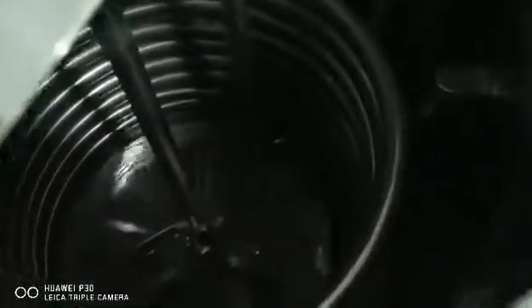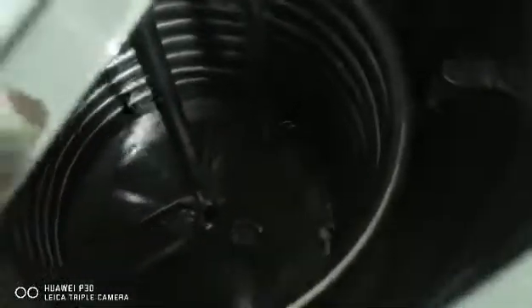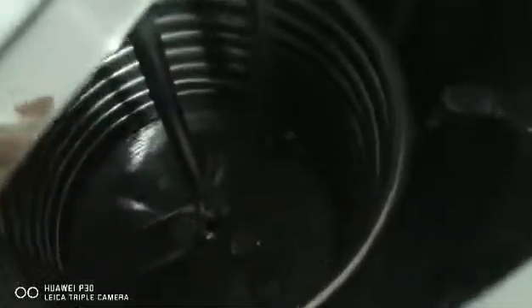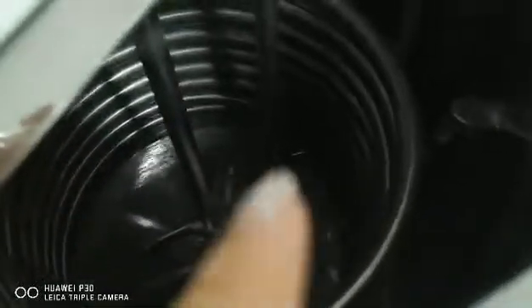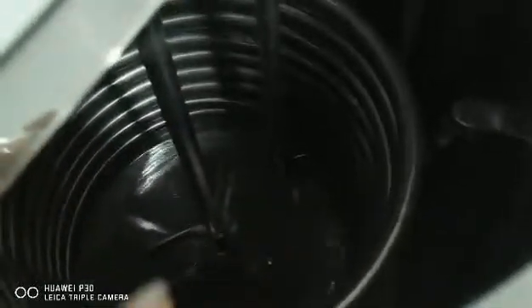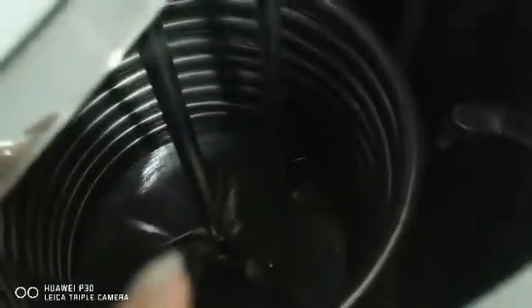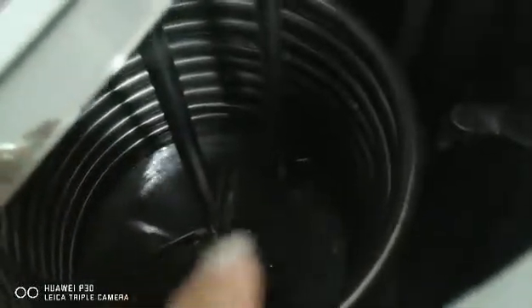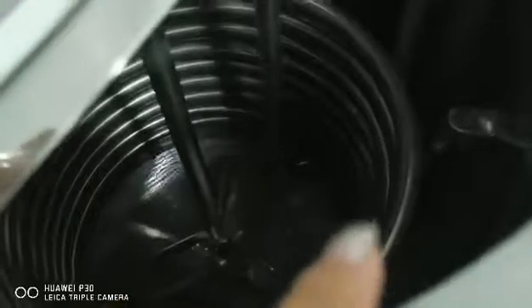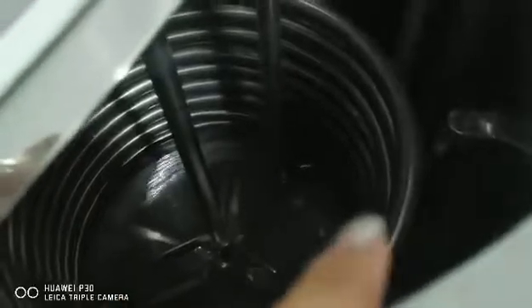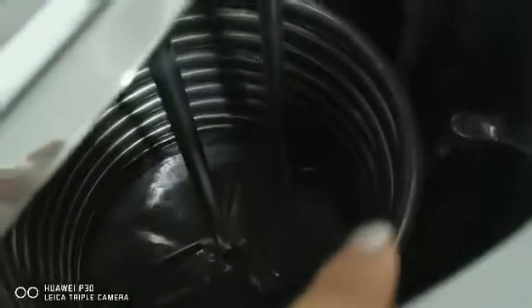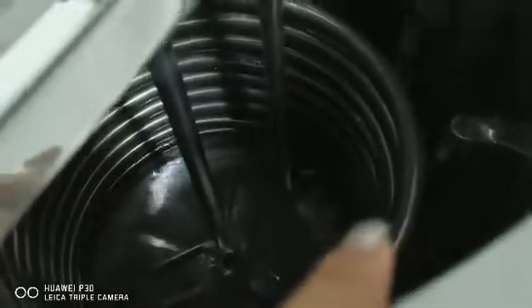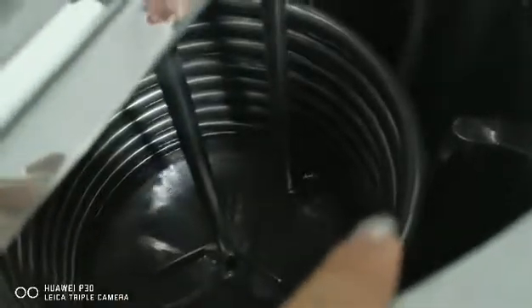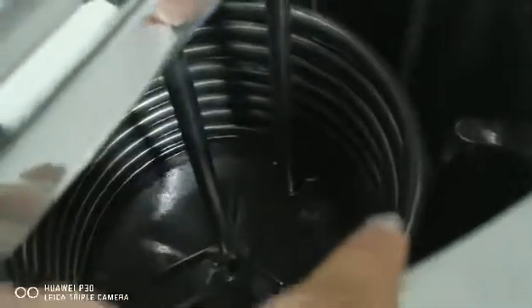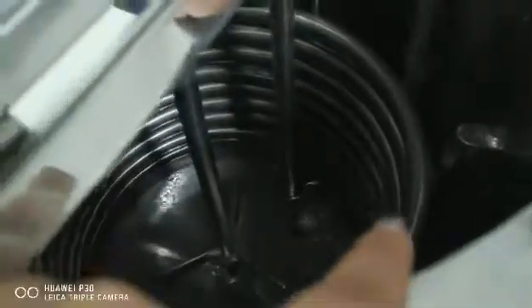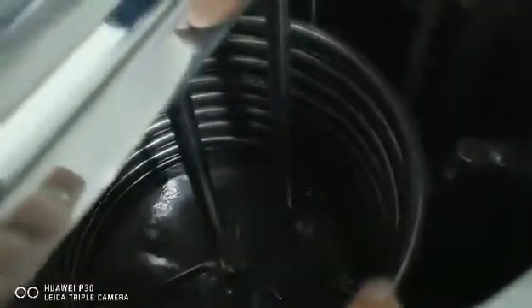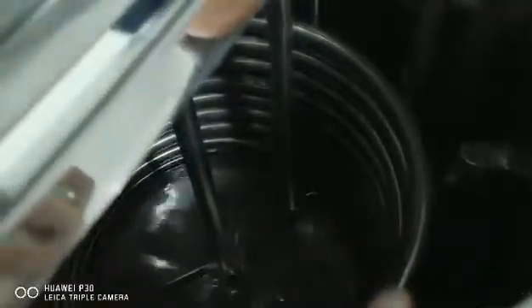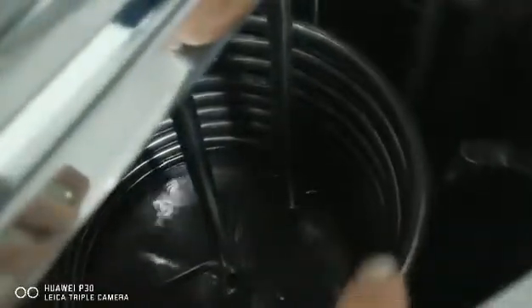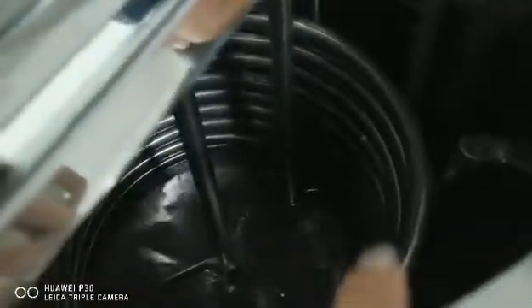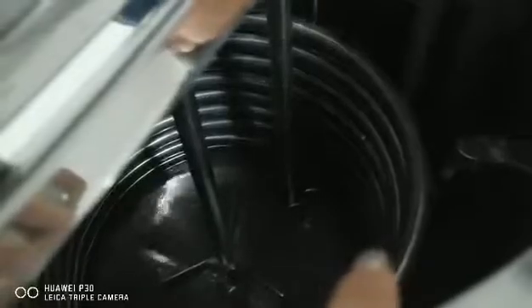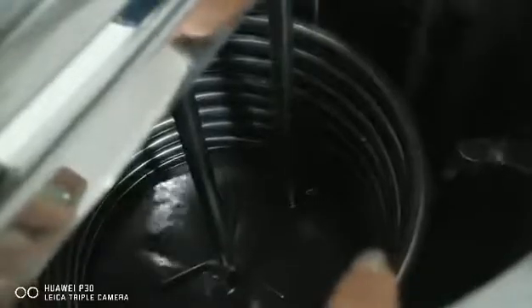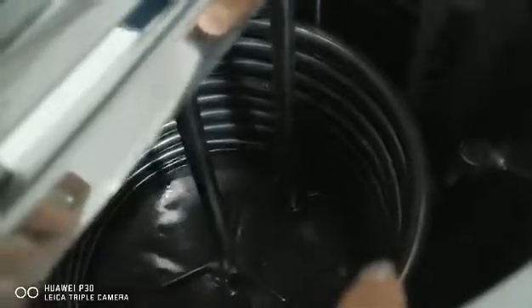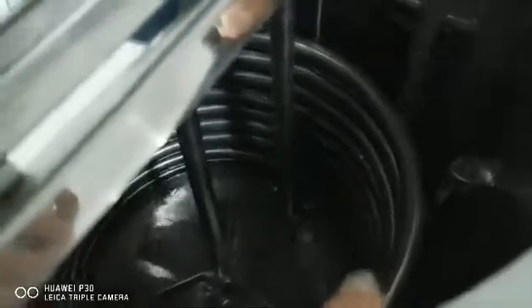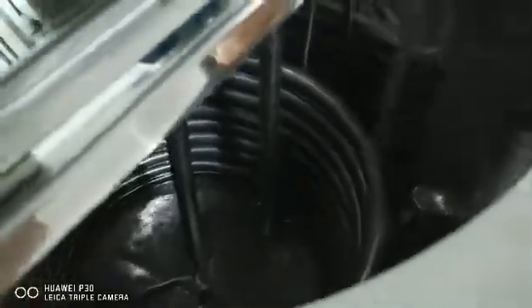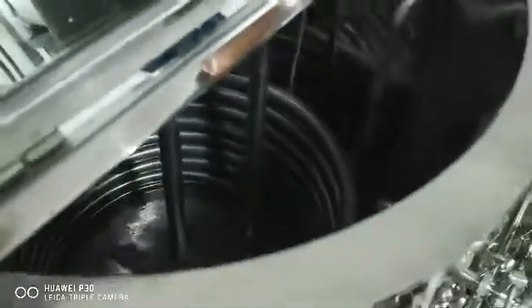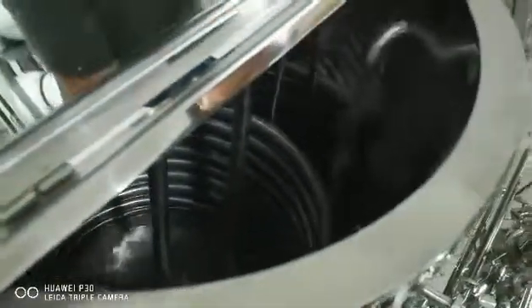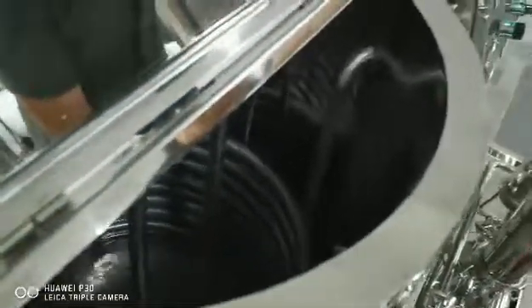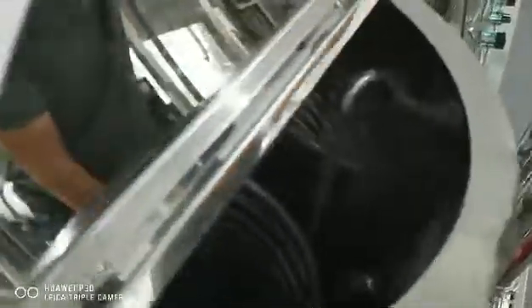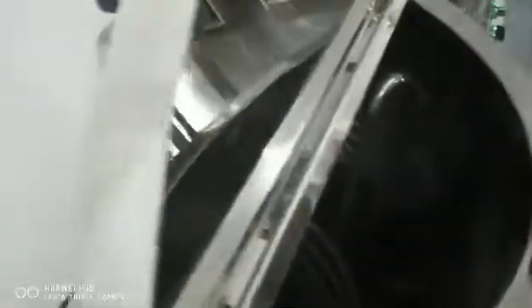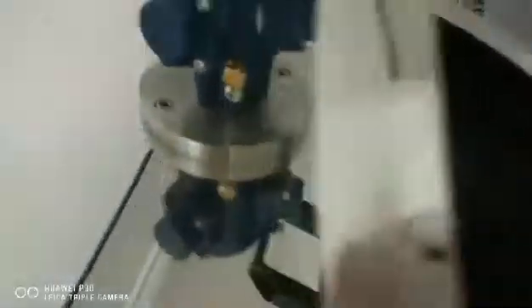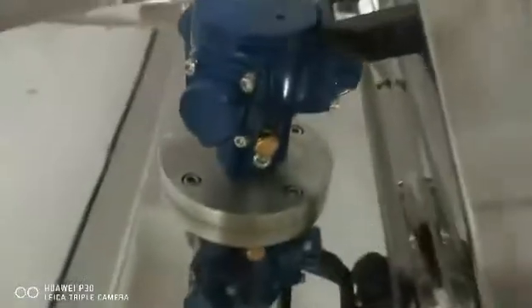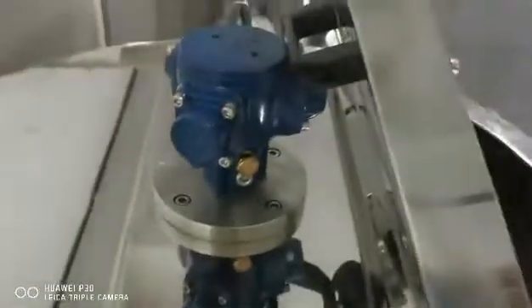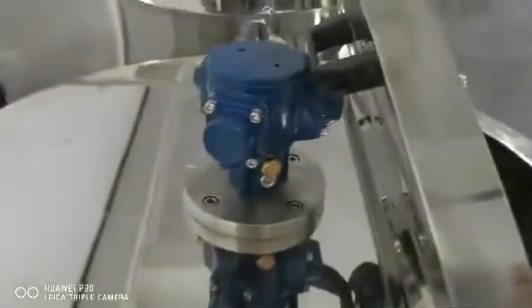This is the mixing section, and this is the chiller pipe. The water will be cooled down by the pipes. This is the mixer — the pneumatic mixer.